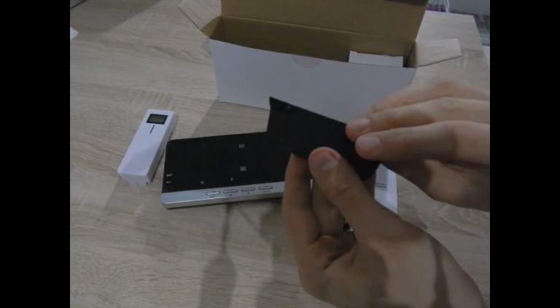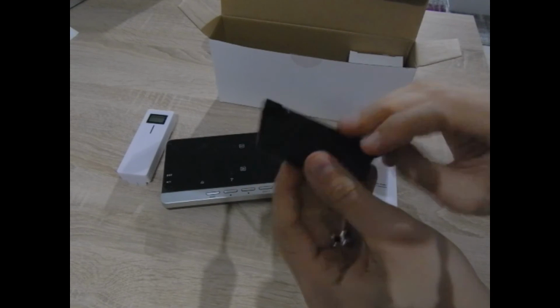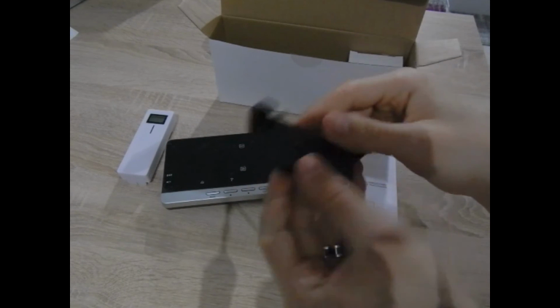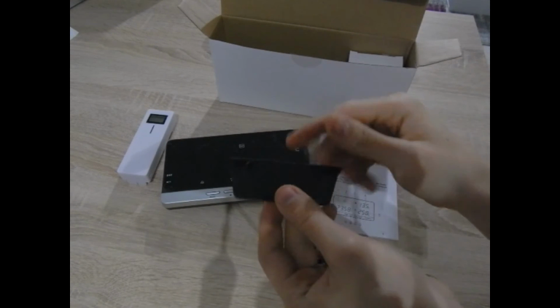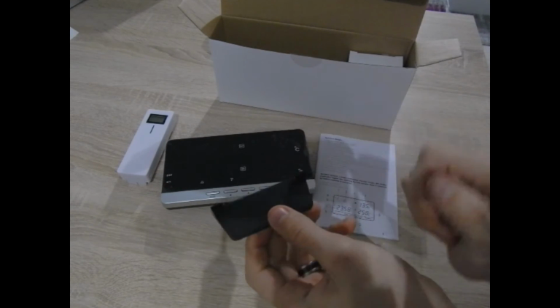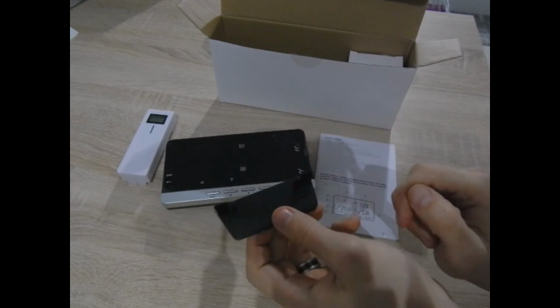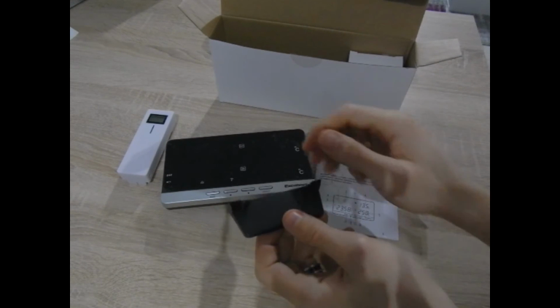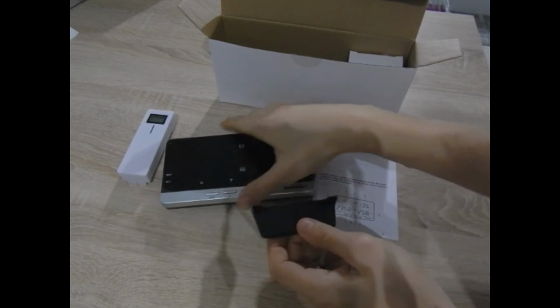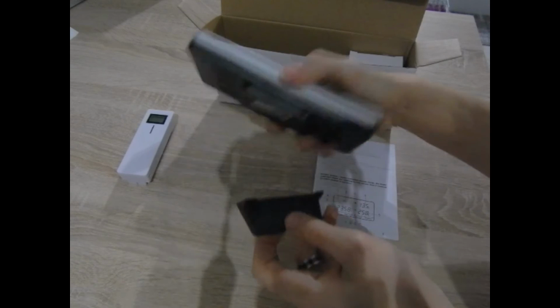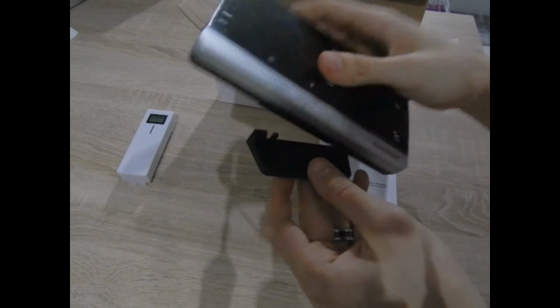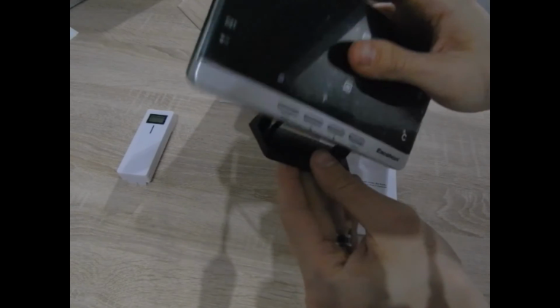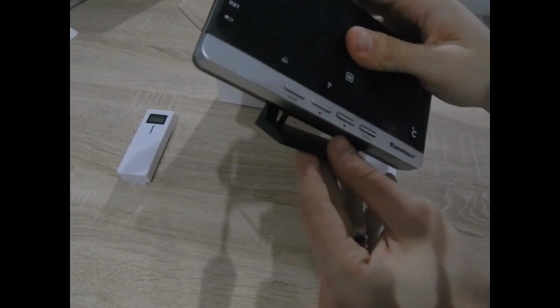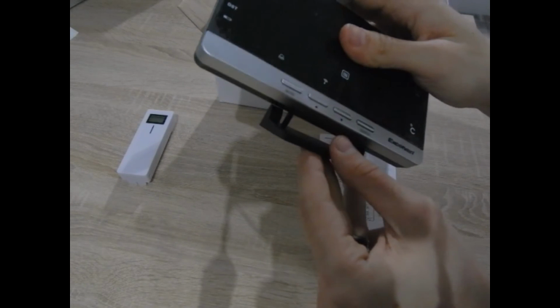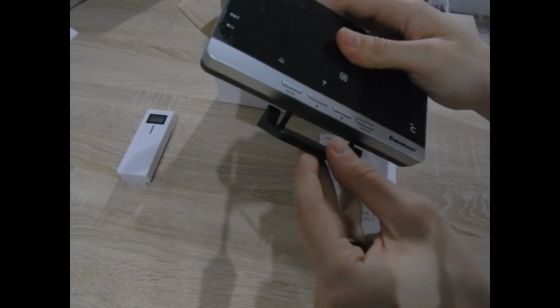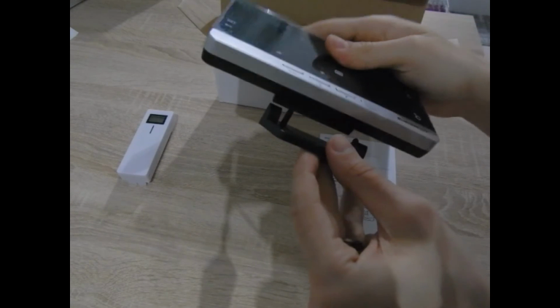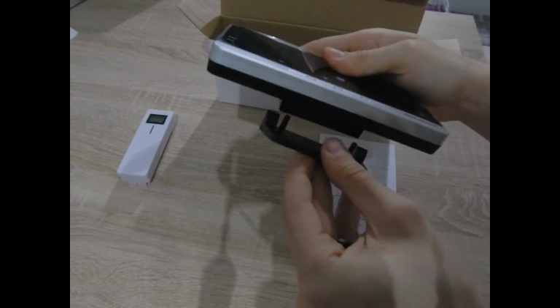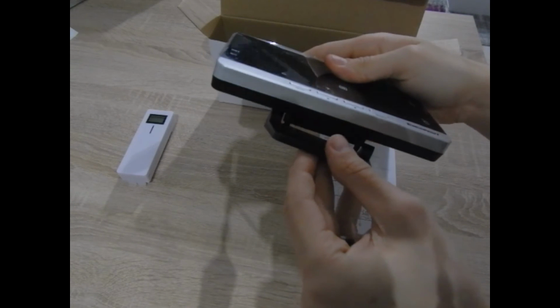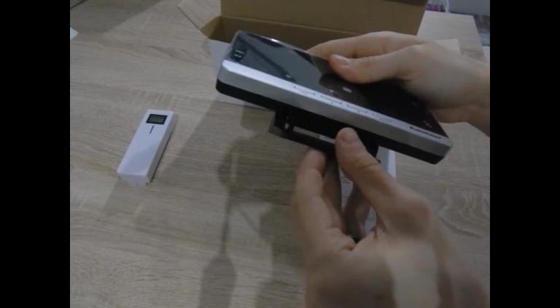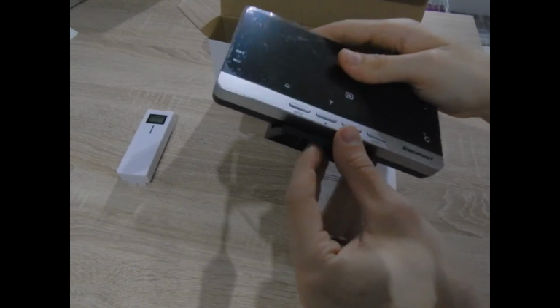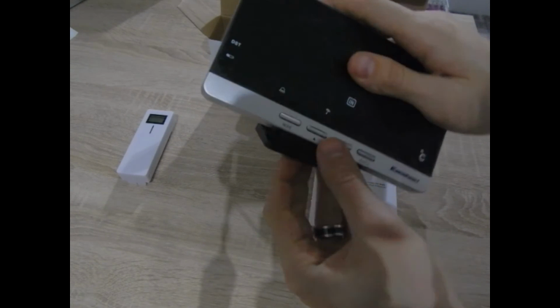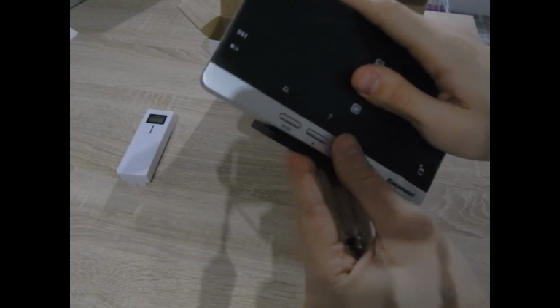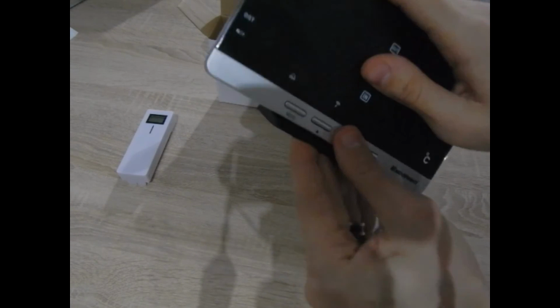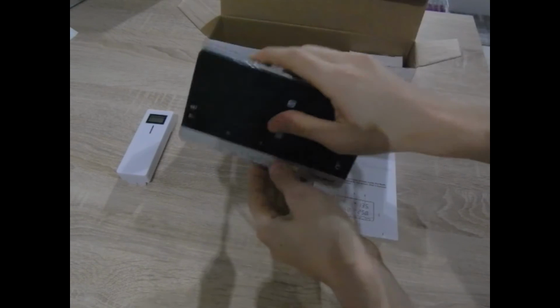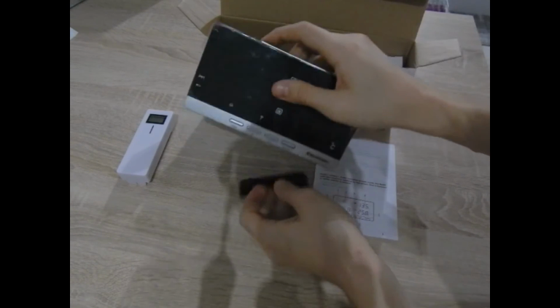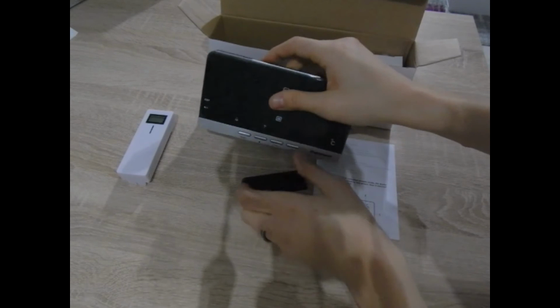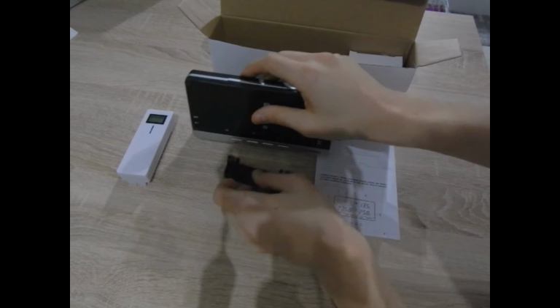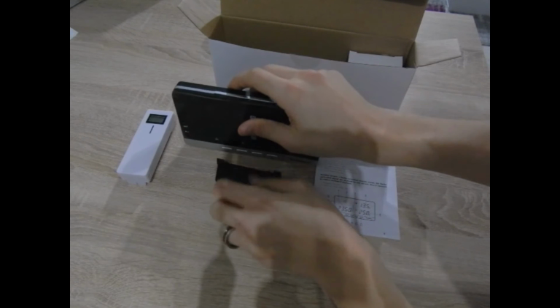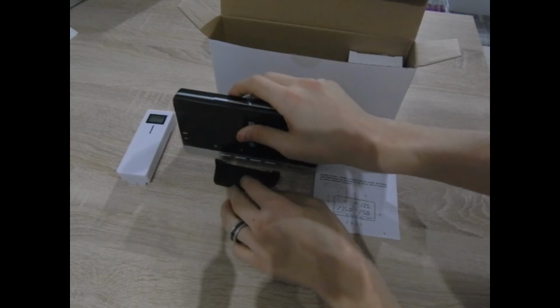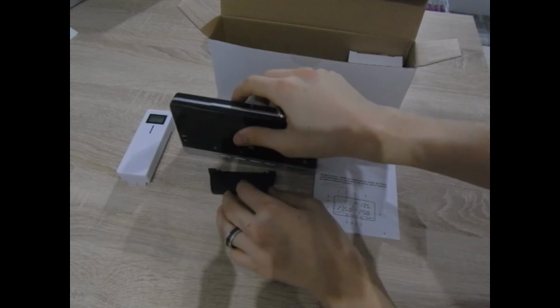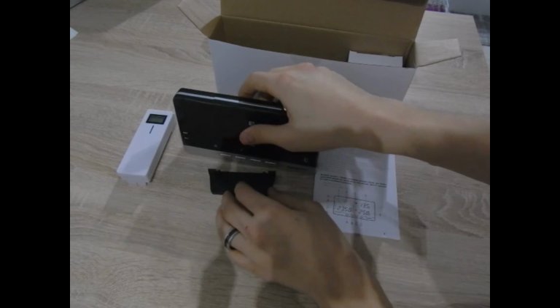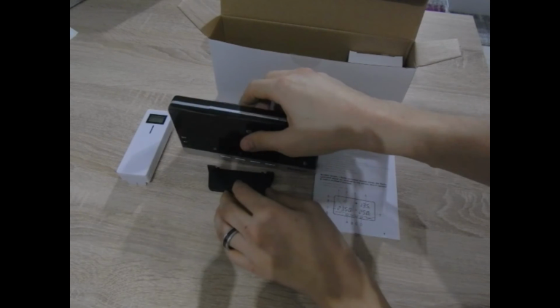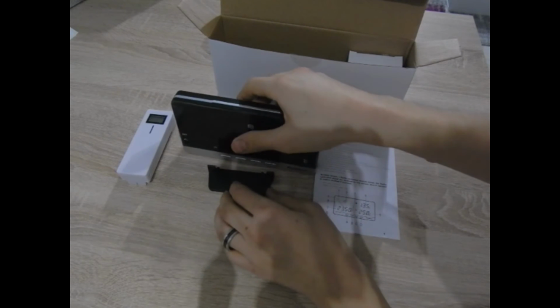In the box we have here the stand foot for the main unit. Here you can see the main unit.